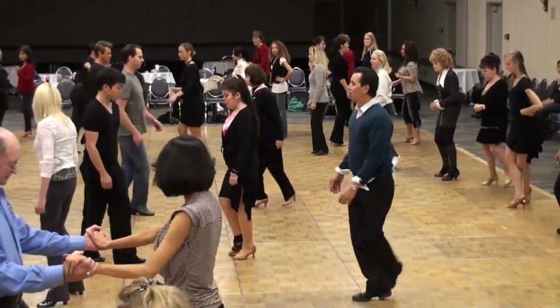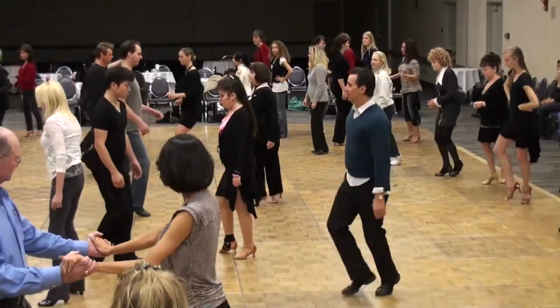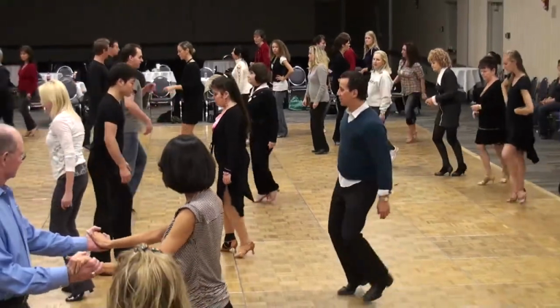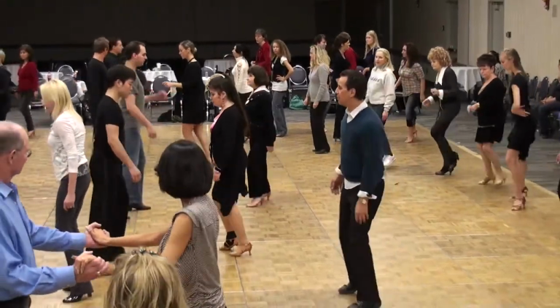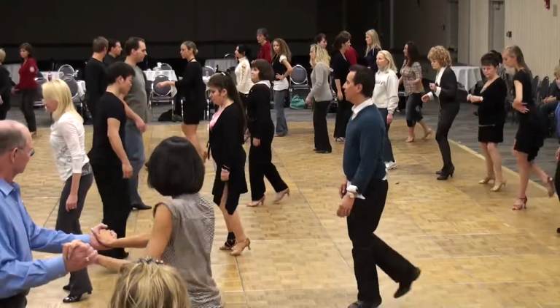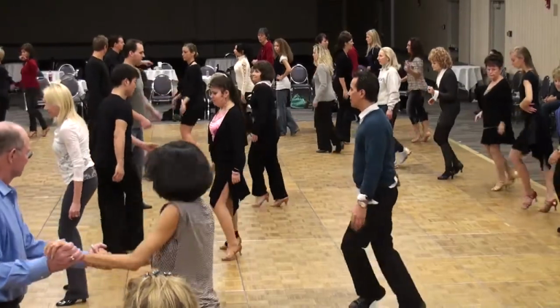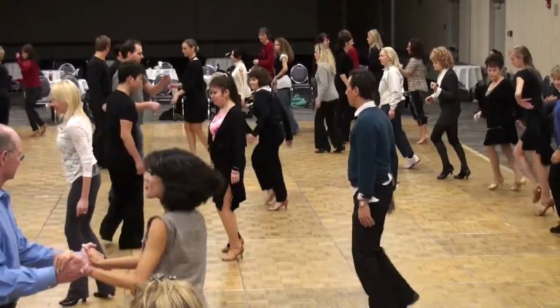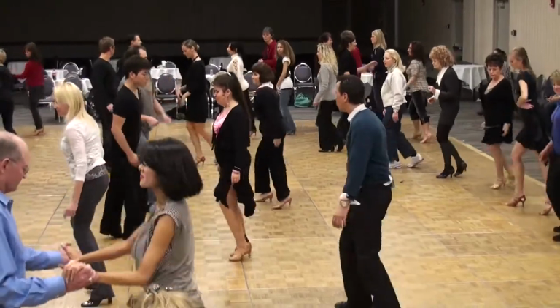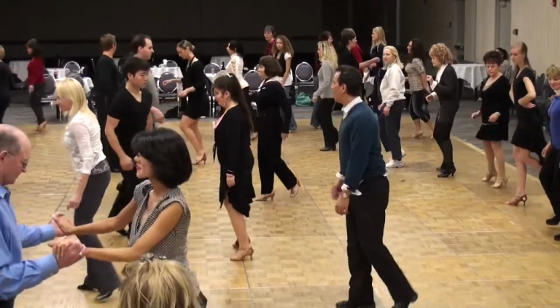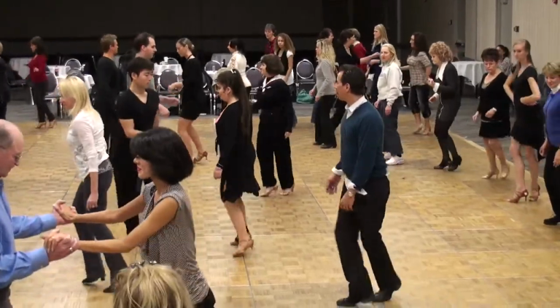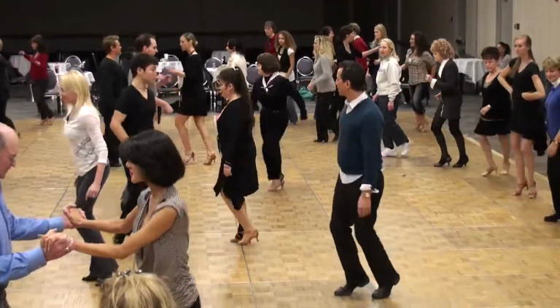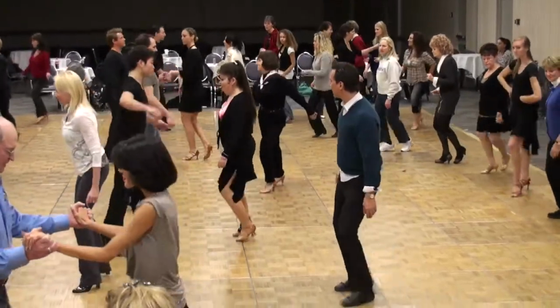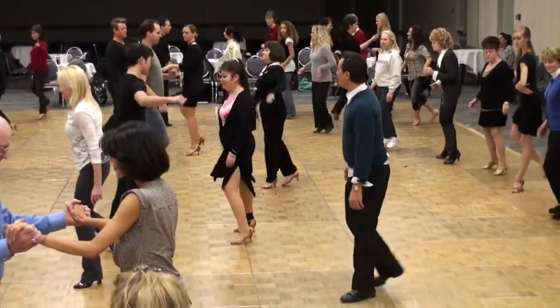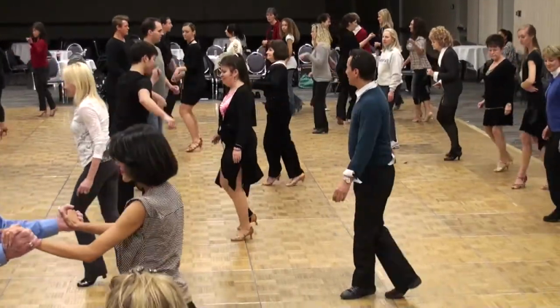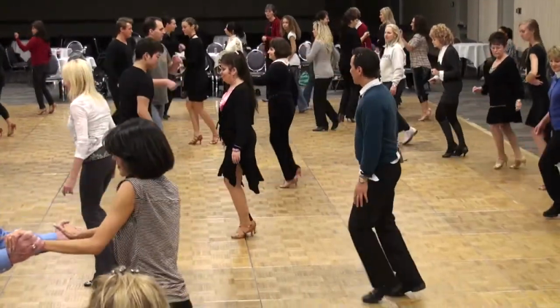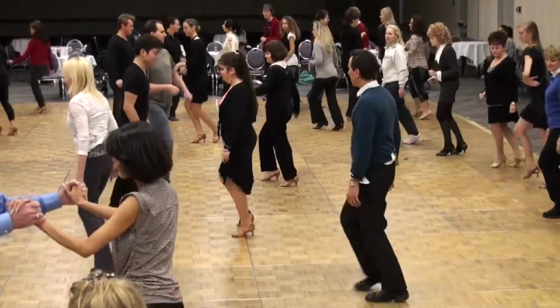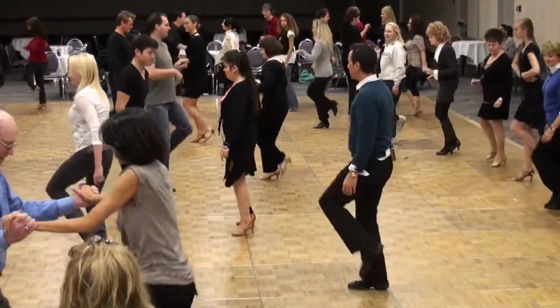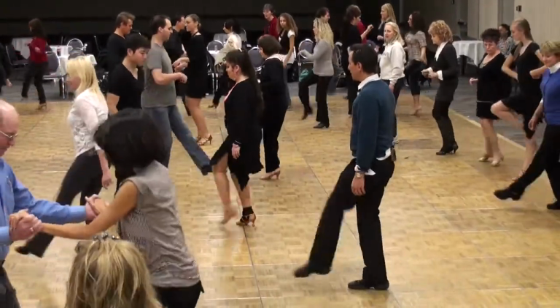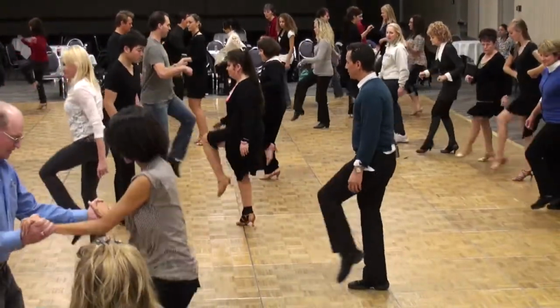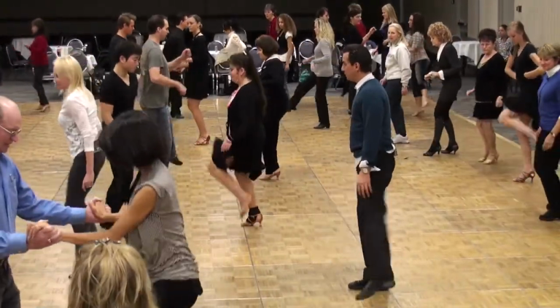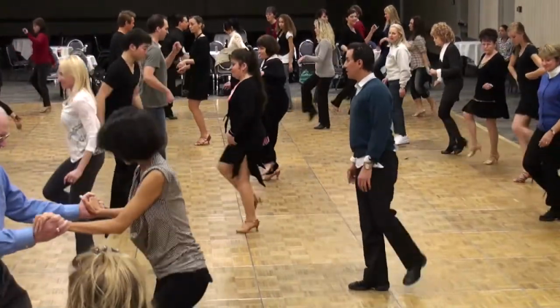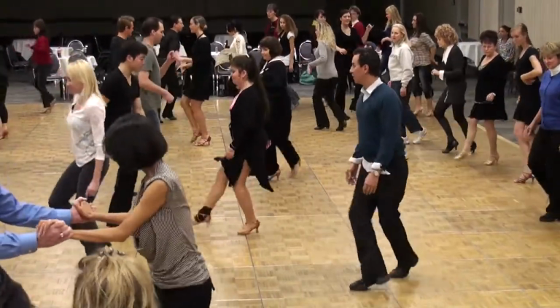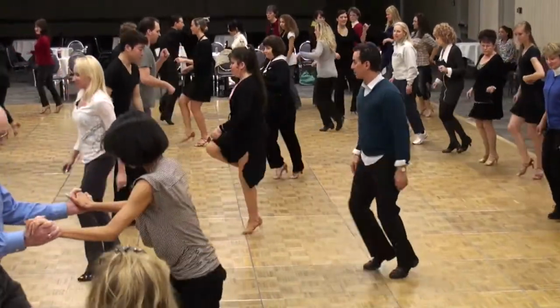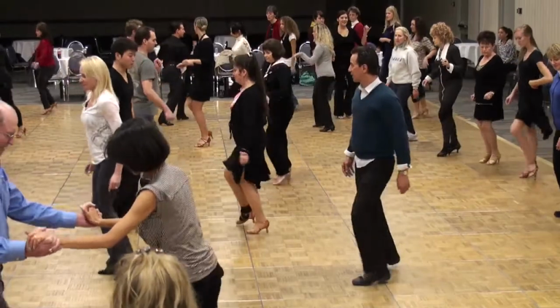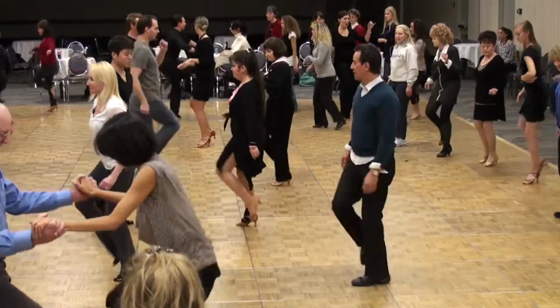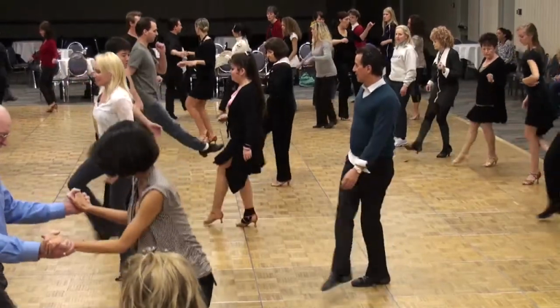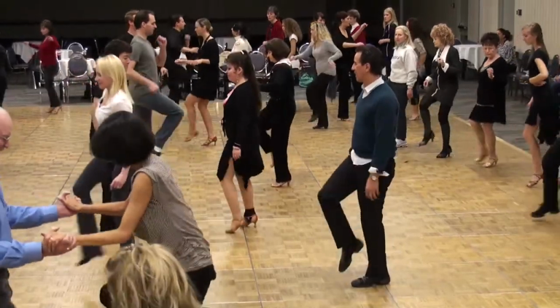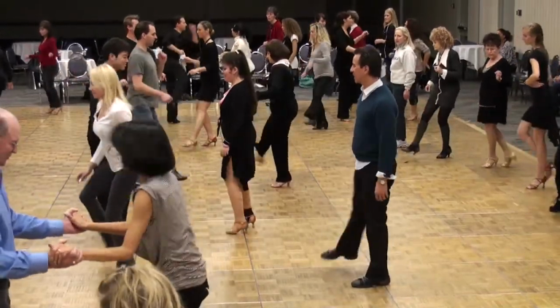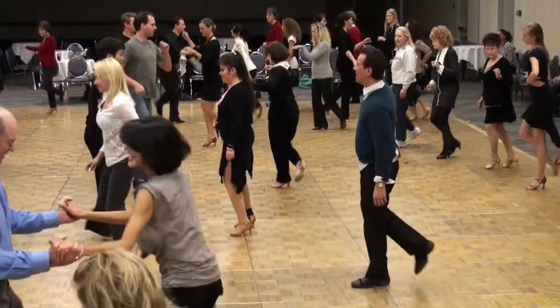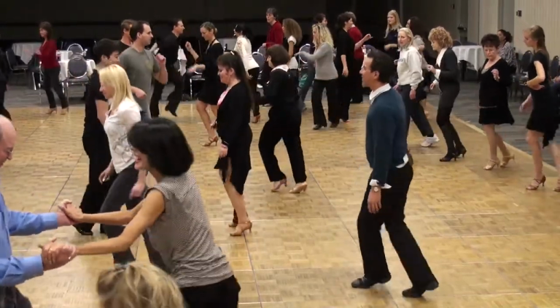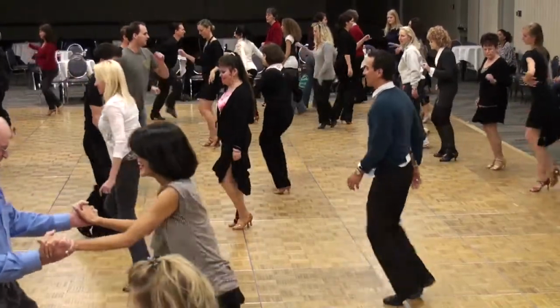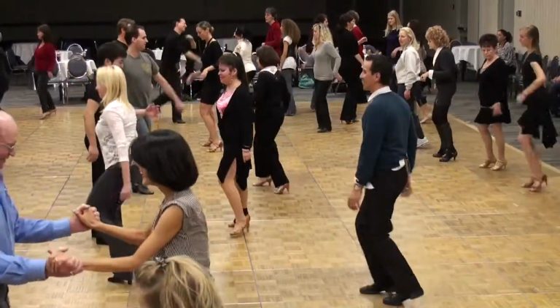1, 2, 3, 4, 5, 6, 7, 8. 3, kick, side, pas de bourree. Kick, side, pas de bourree.